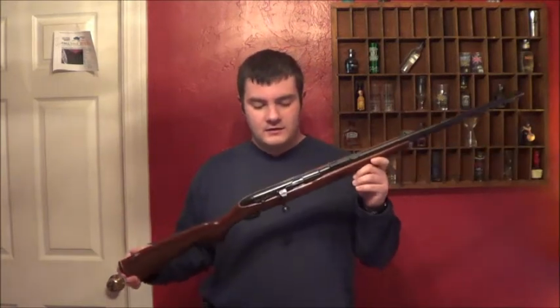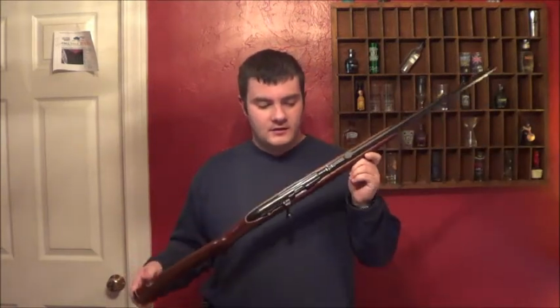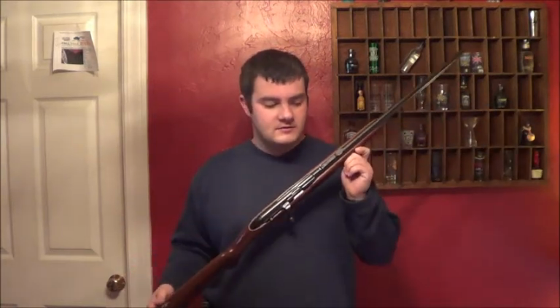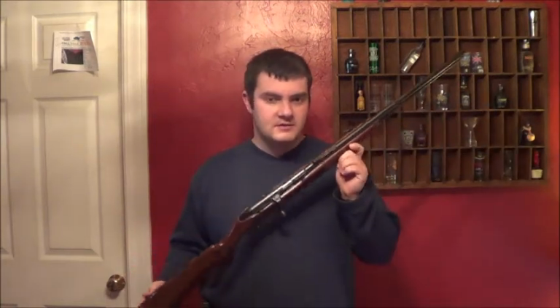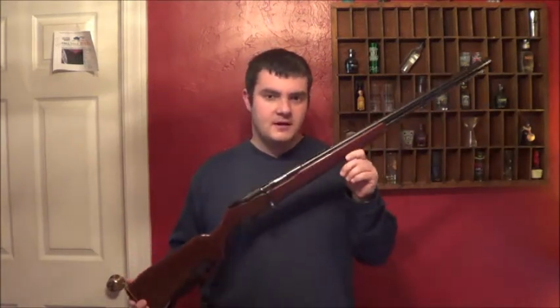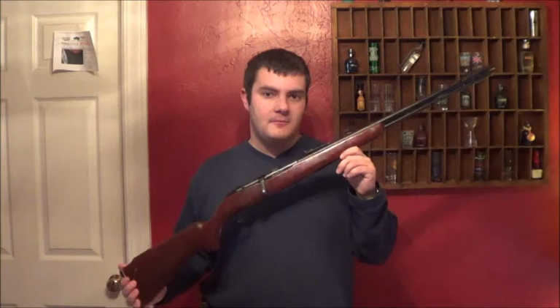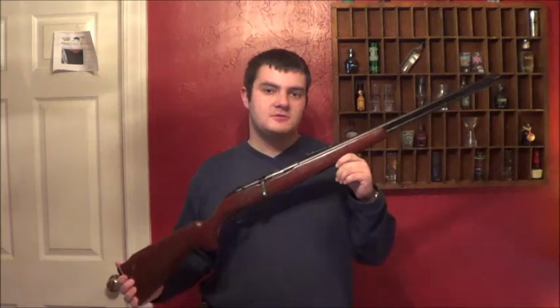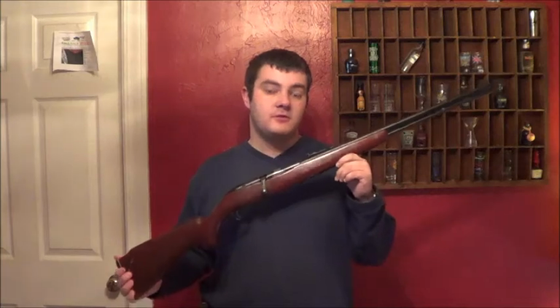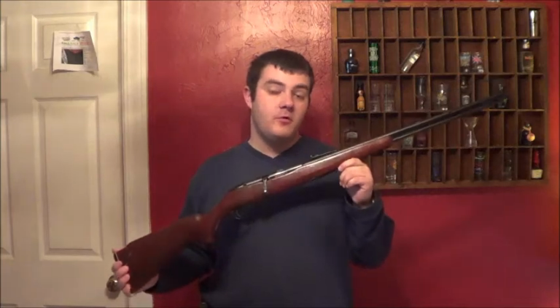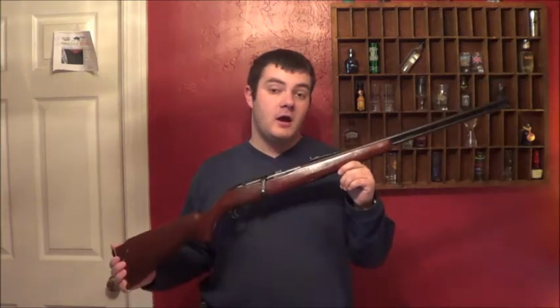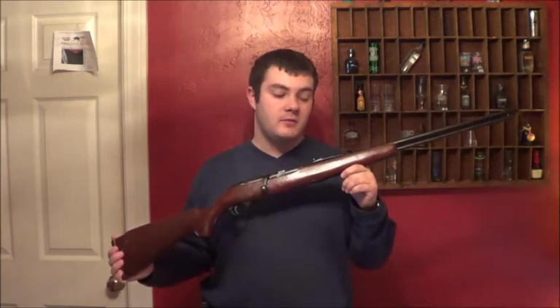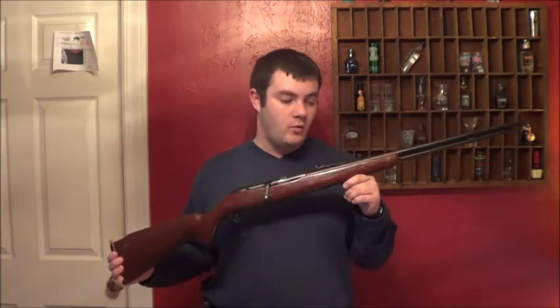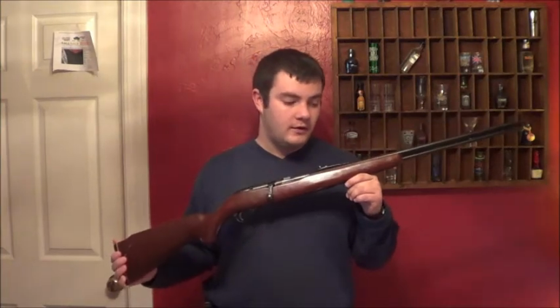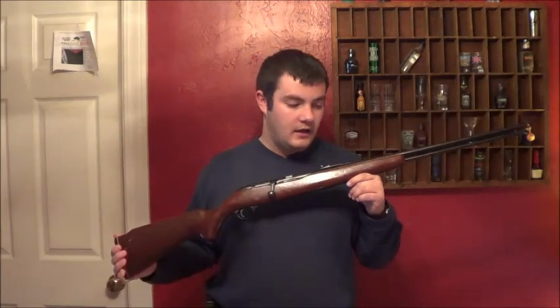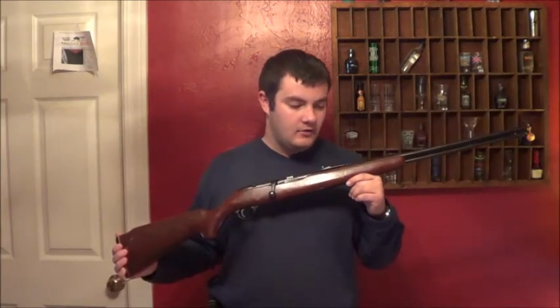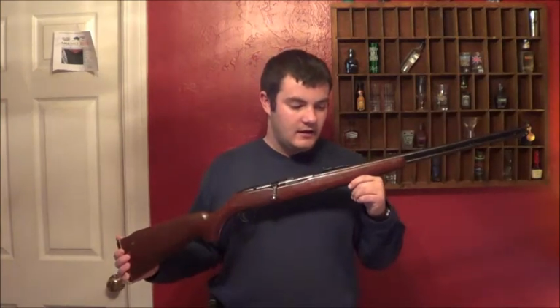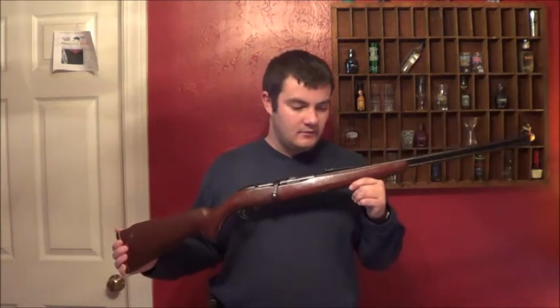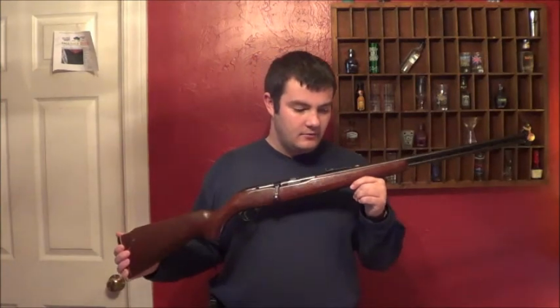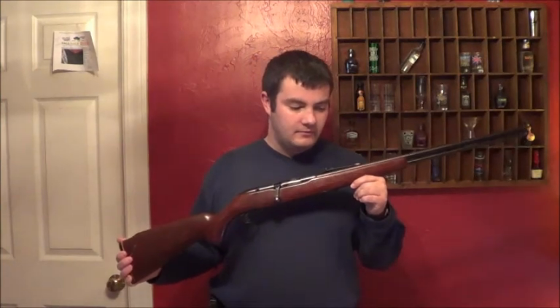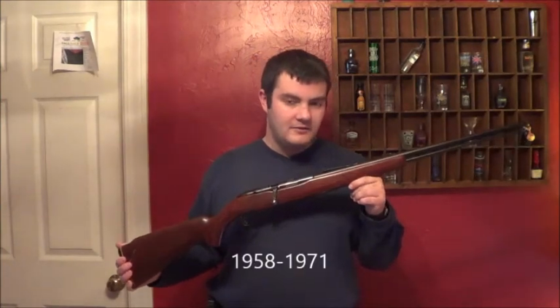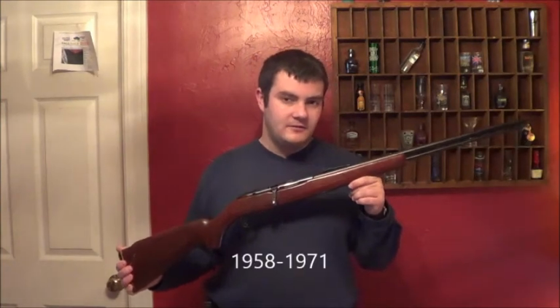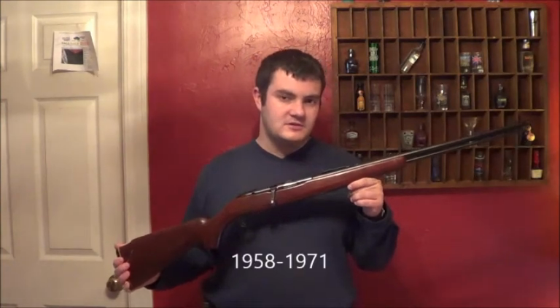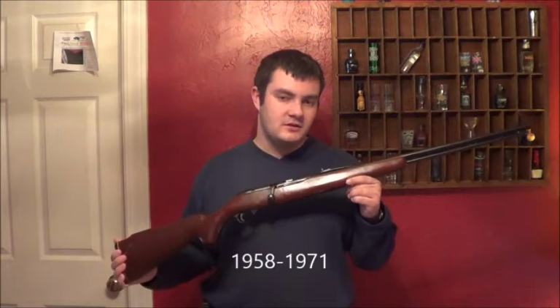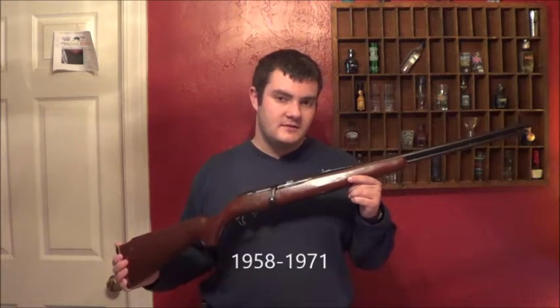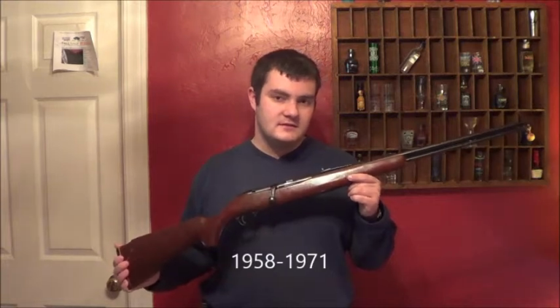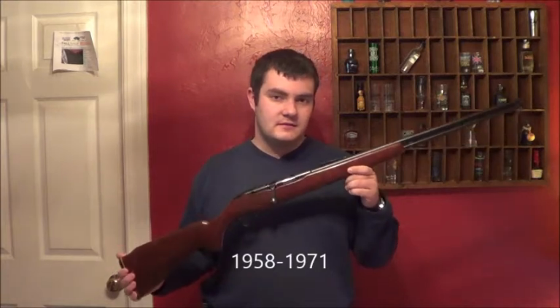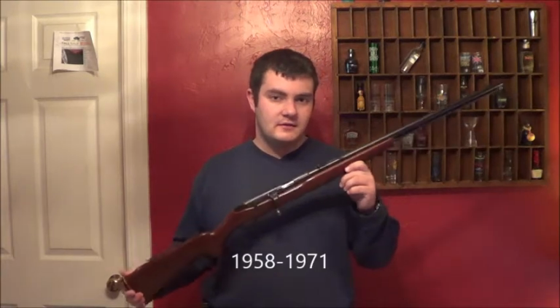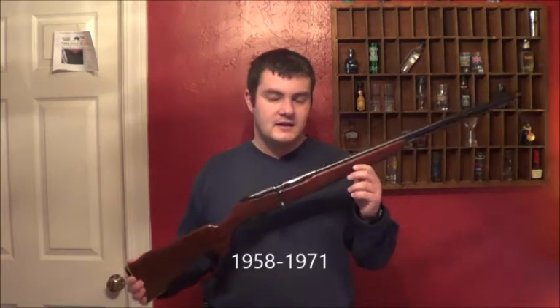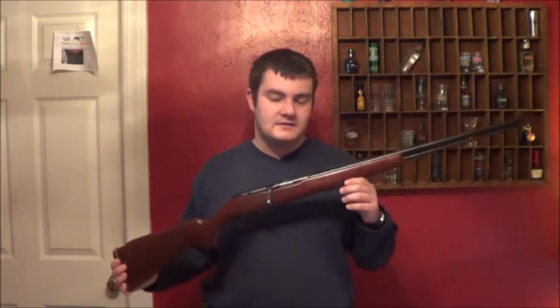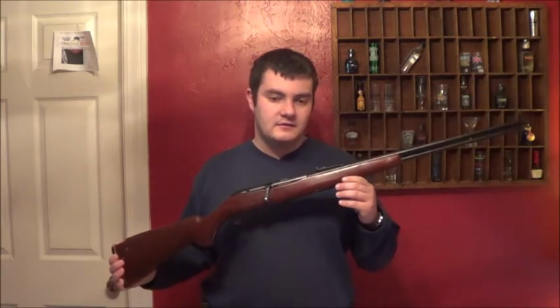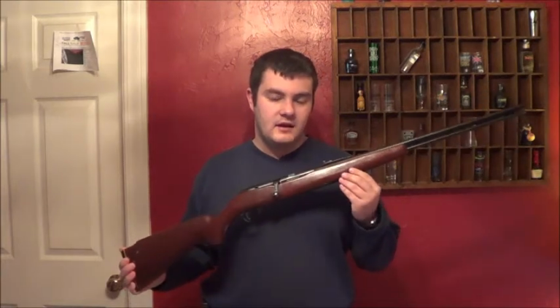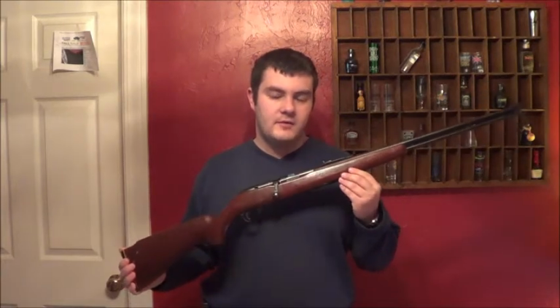The gun was actually made by Mossberg for Montgomery Ward. They were made late 50s to early 70s — exact dates I can't remember.